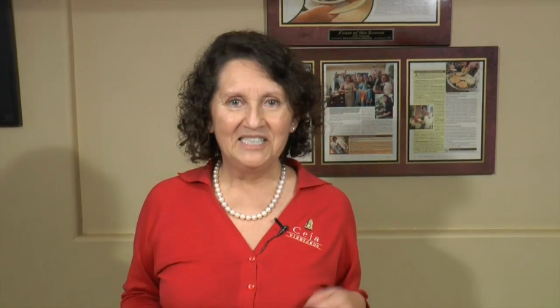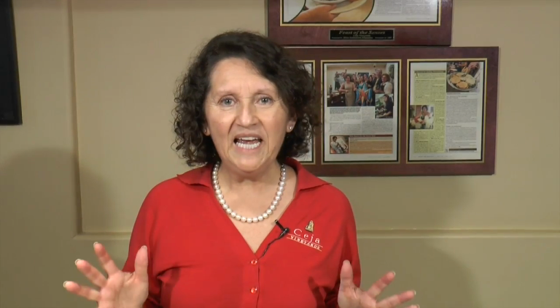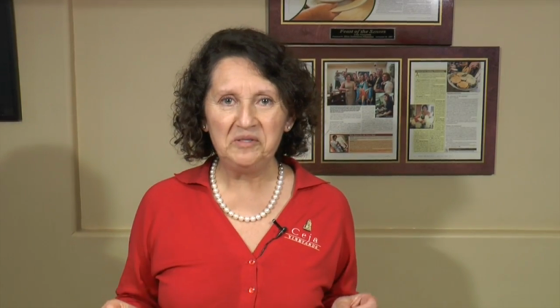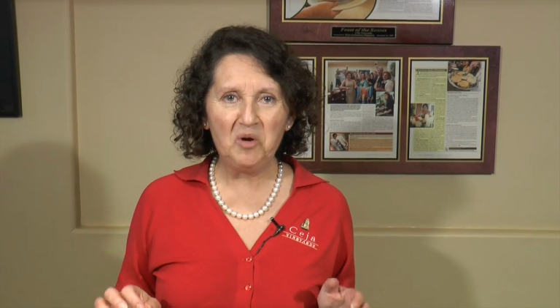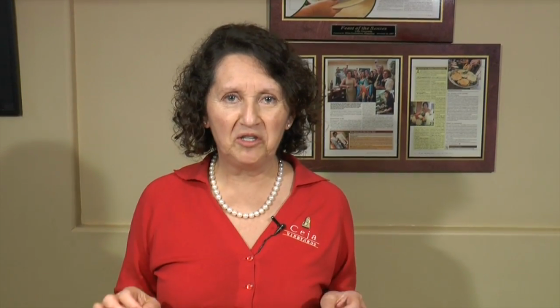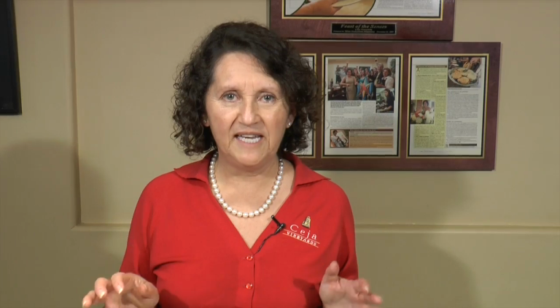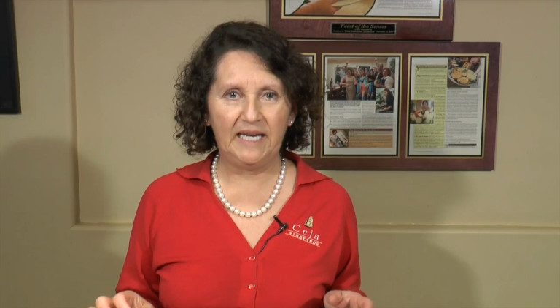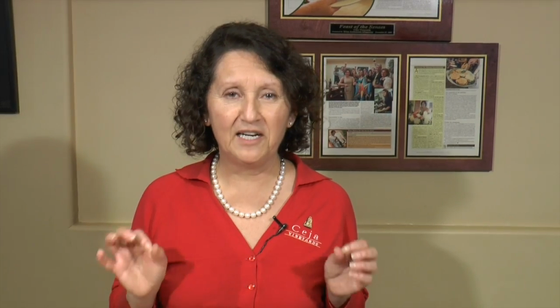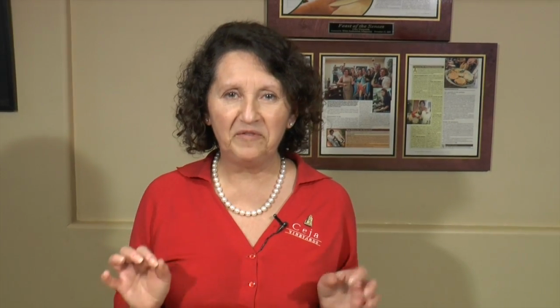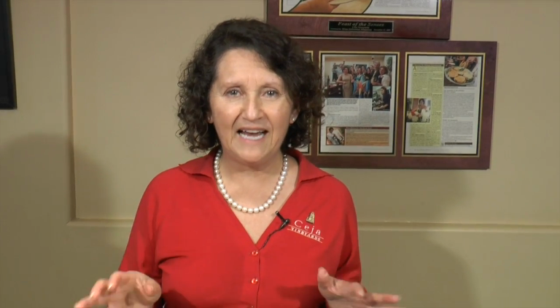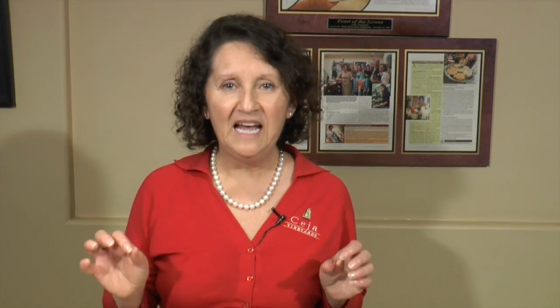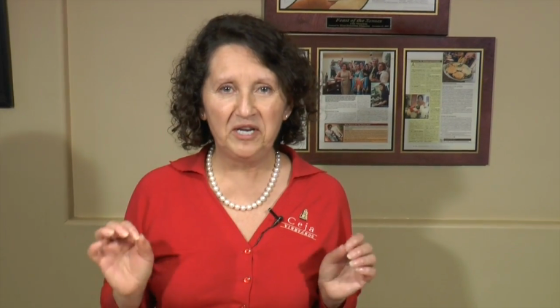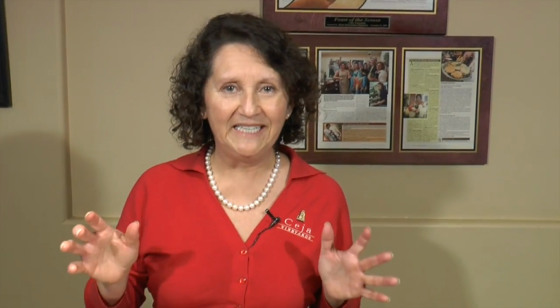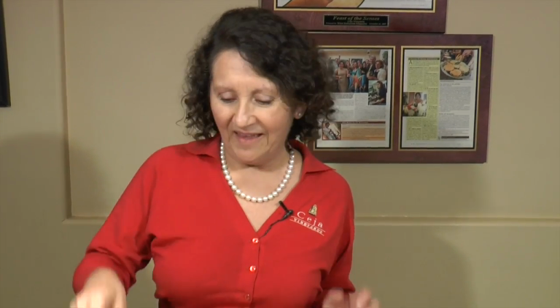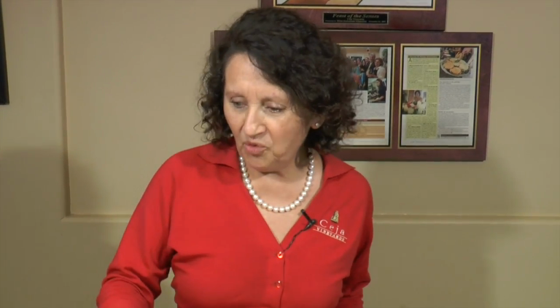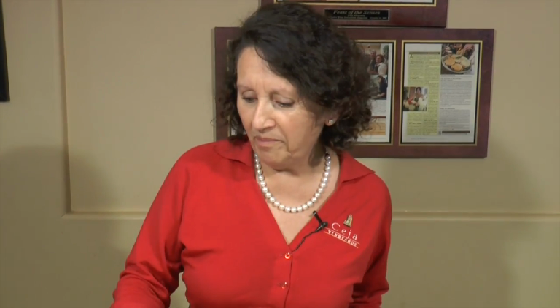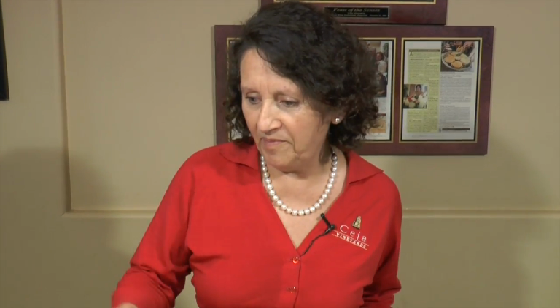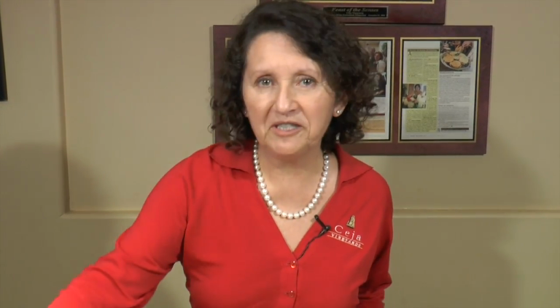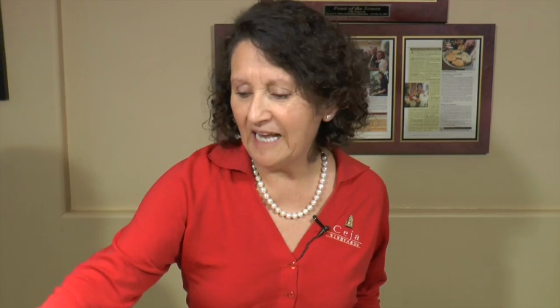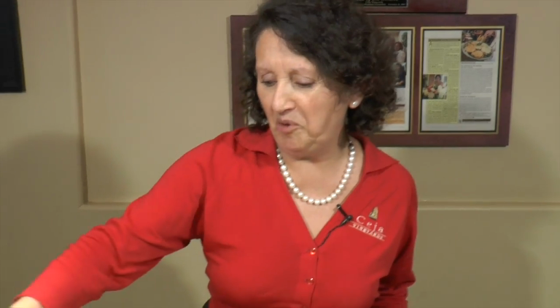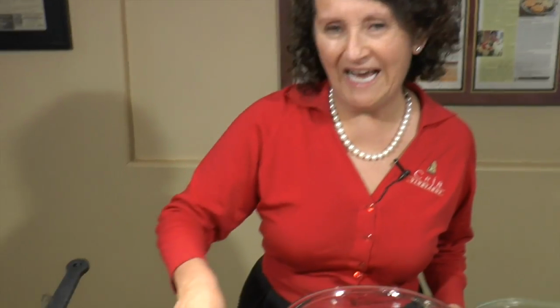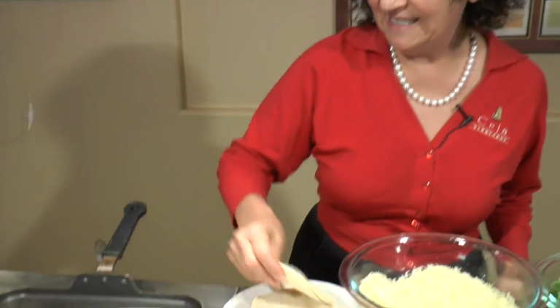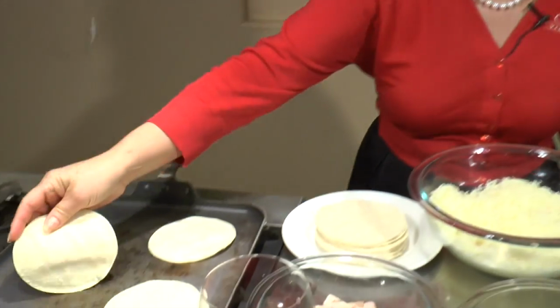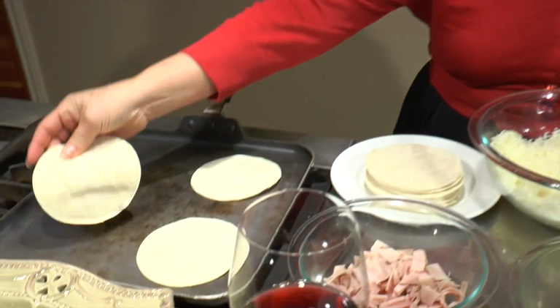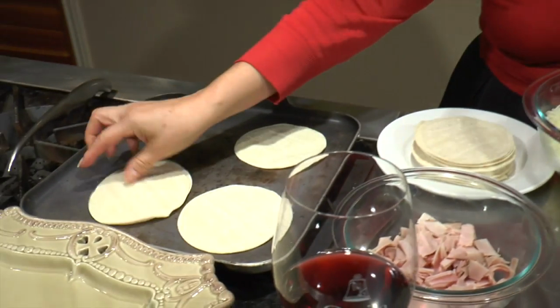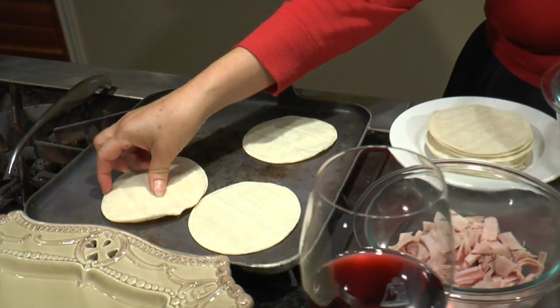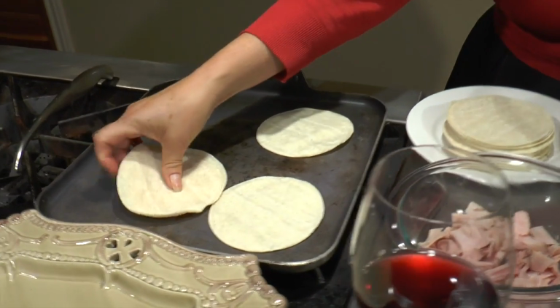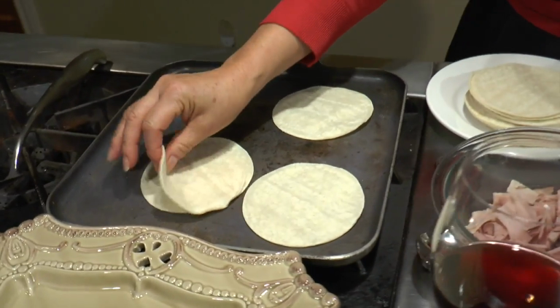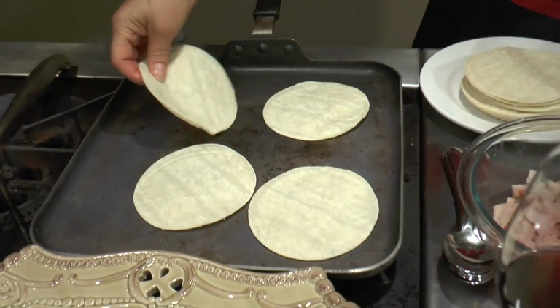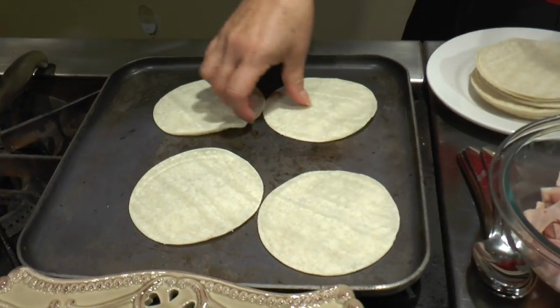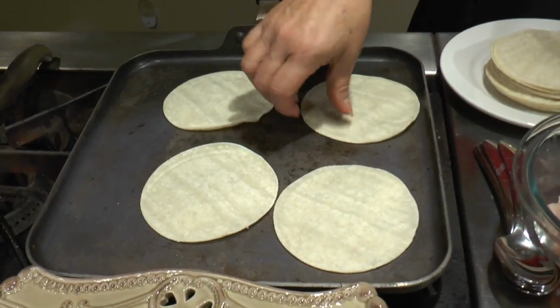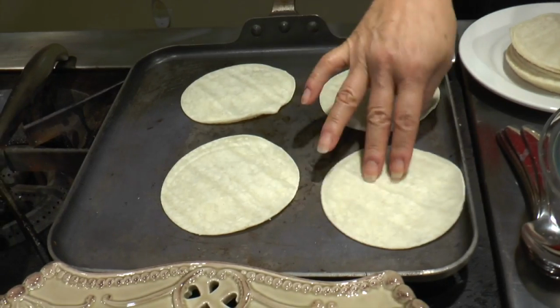Today I'm using small corn tortillas because they are the perfect size for nibbling. You warm the tortillas up on both sides and then you add the cheese on both sides as well.